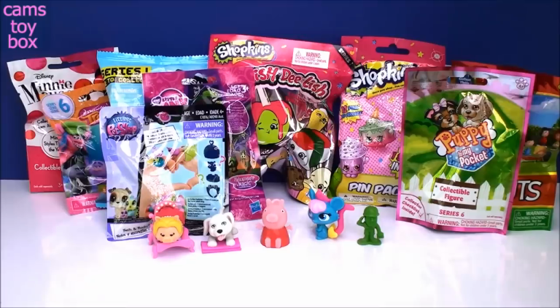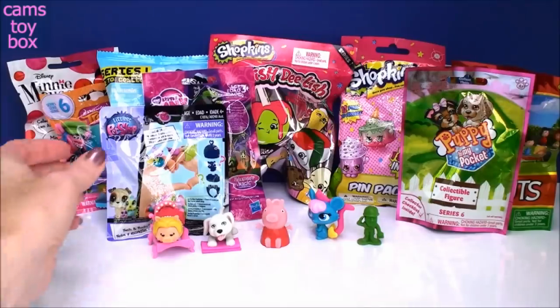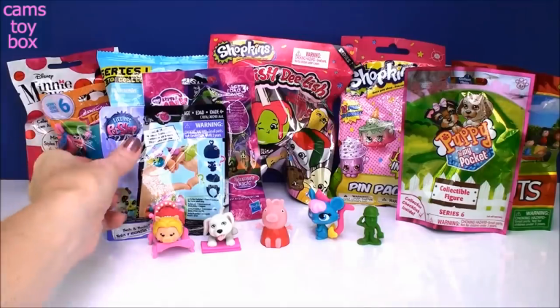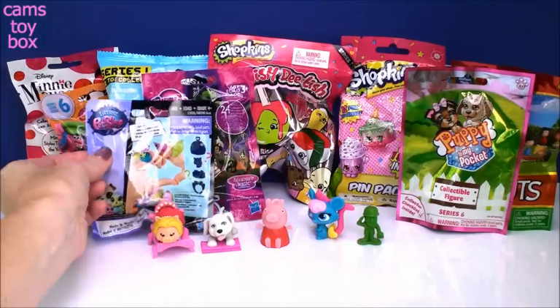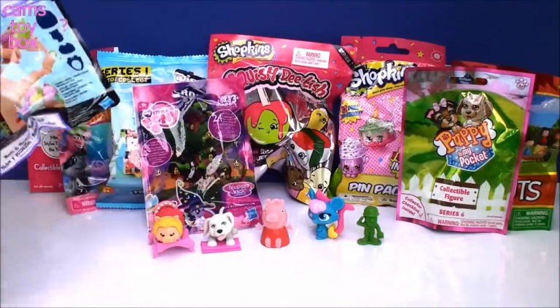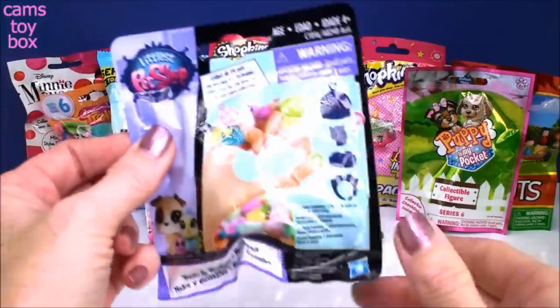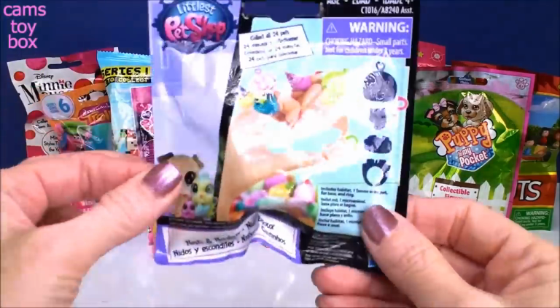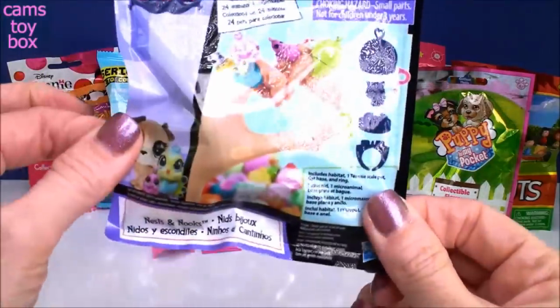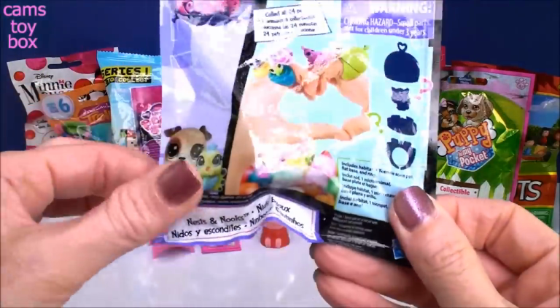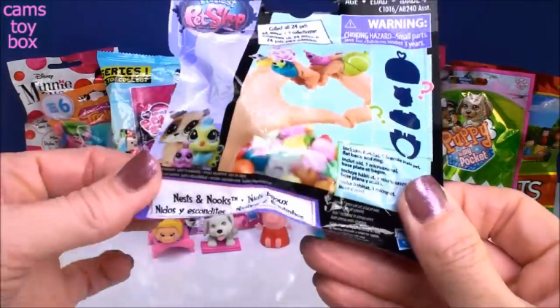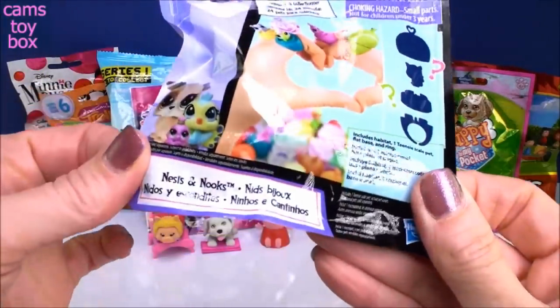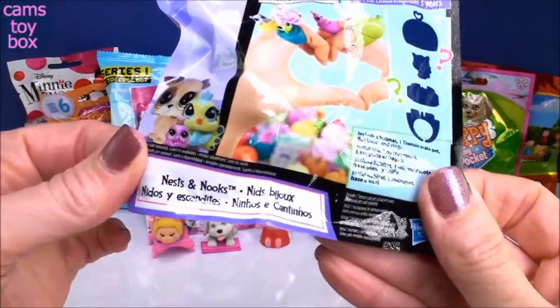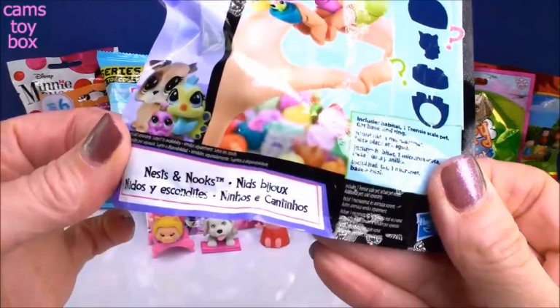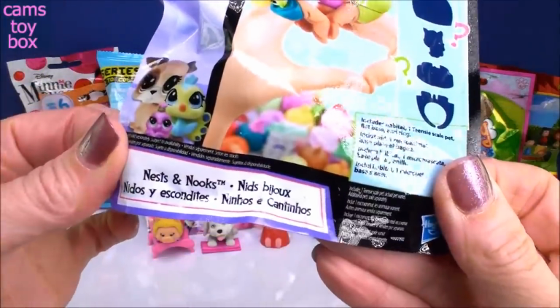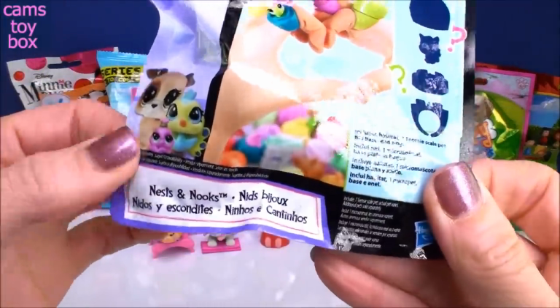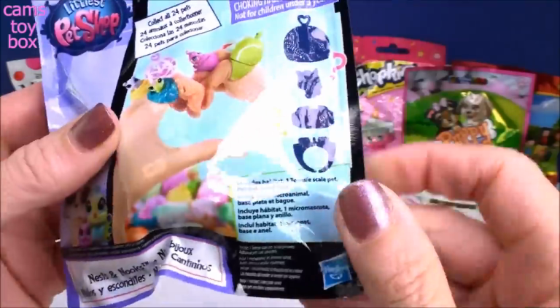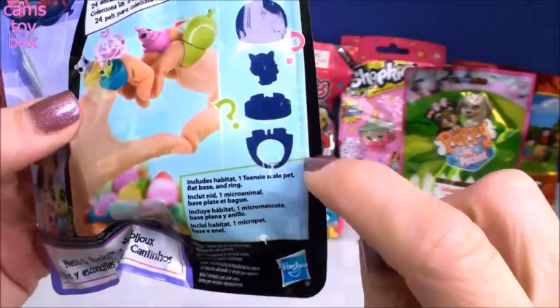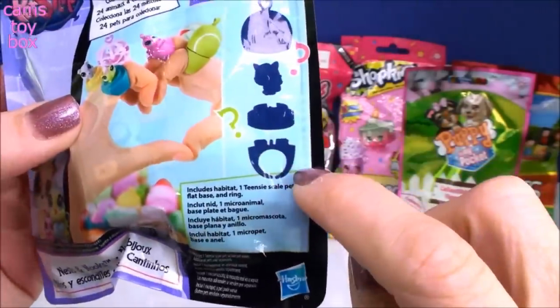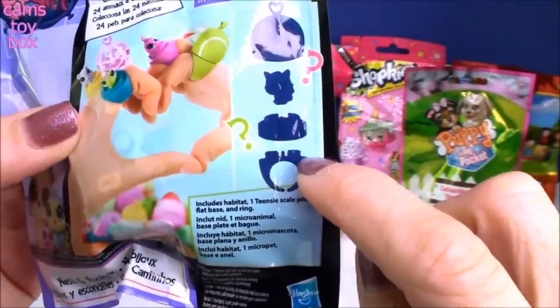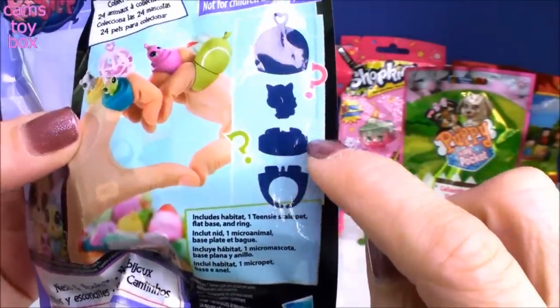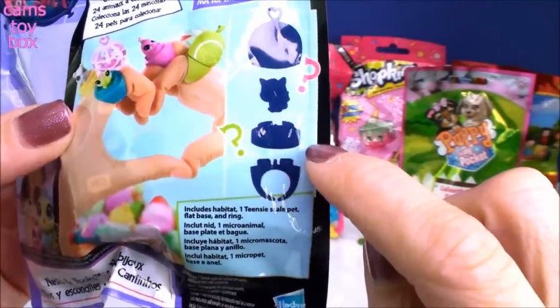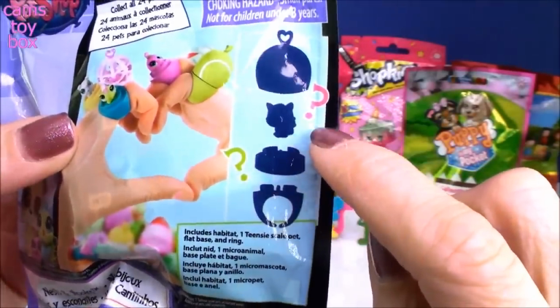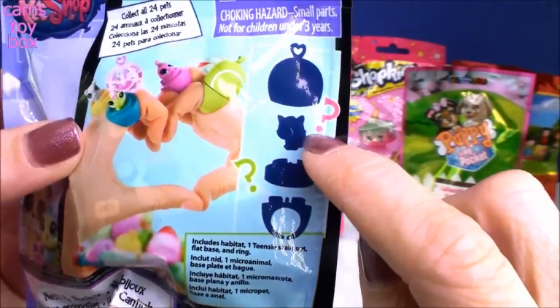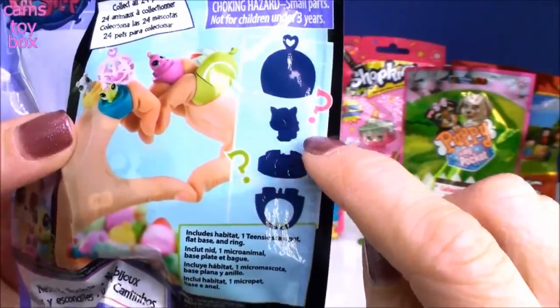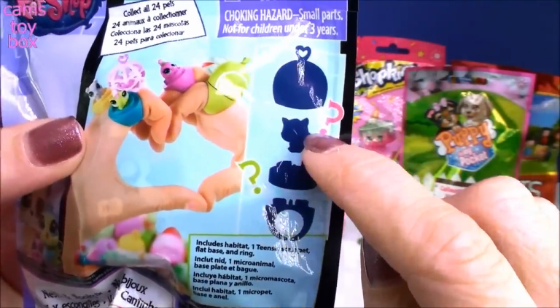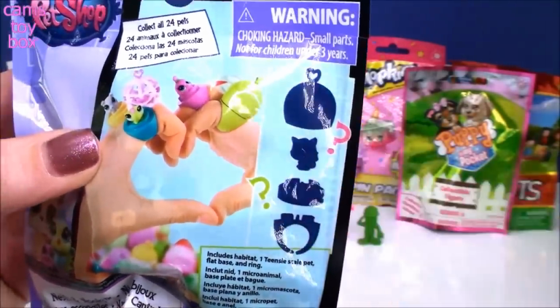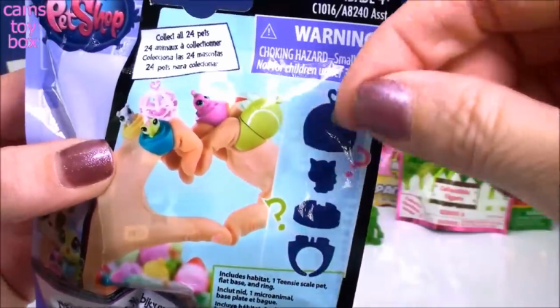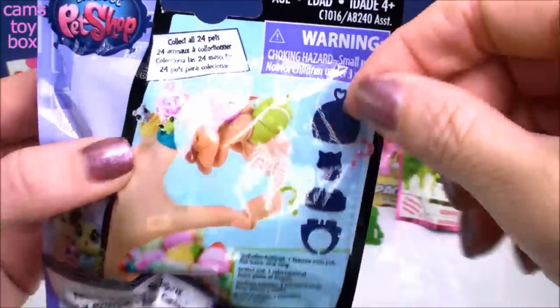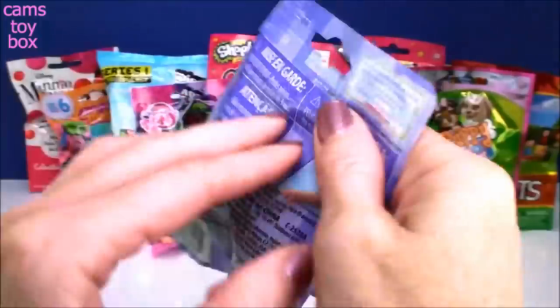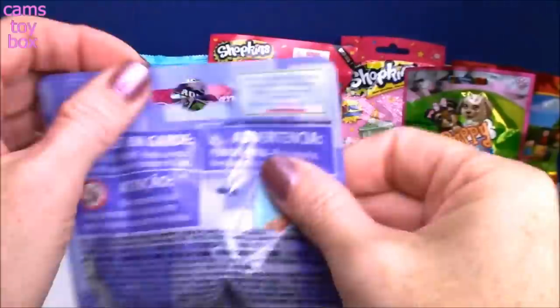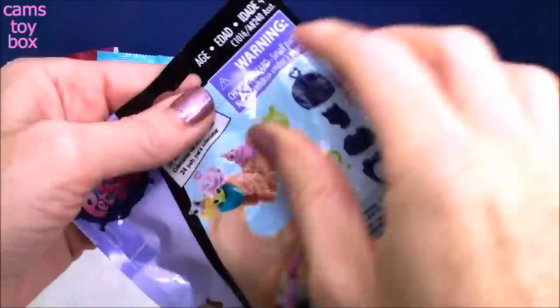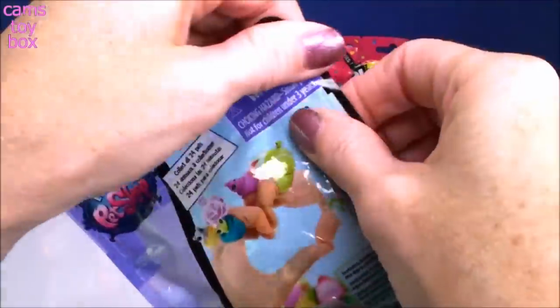Next is from Littlest Pet Shop — a Nest and Nooks collection. It comes with a little ring; it's stackable and you can put your pet inside and then put the cover on. Super cute!